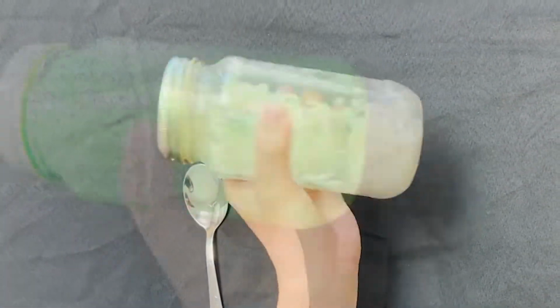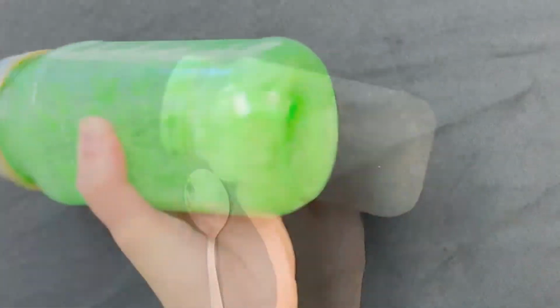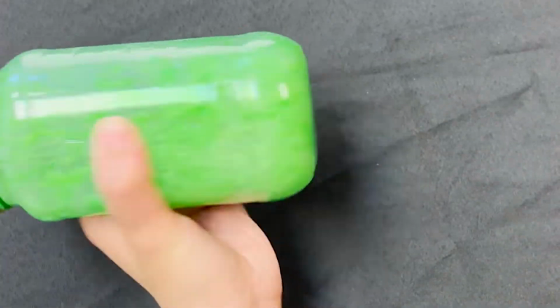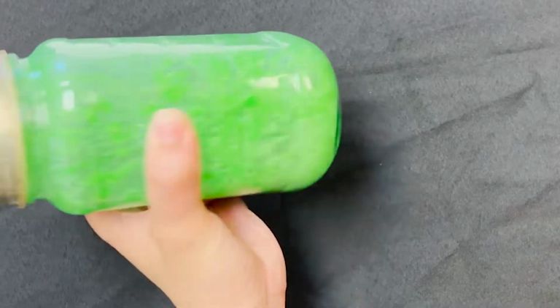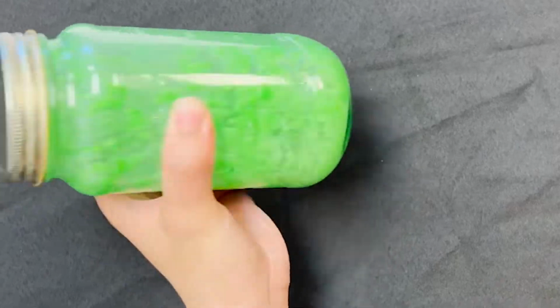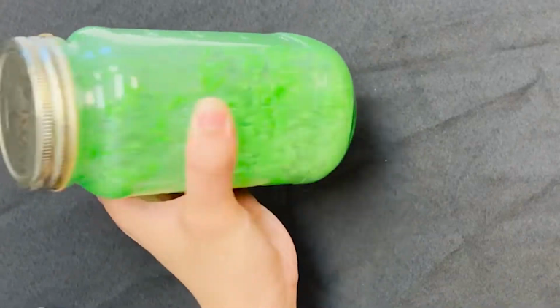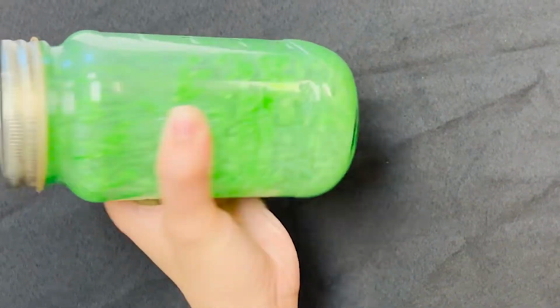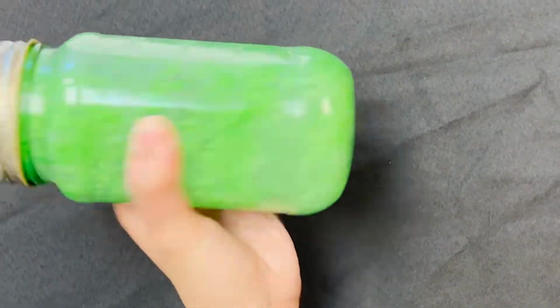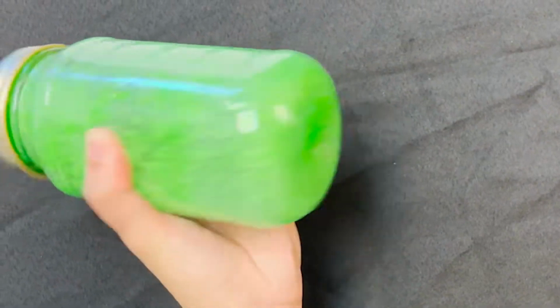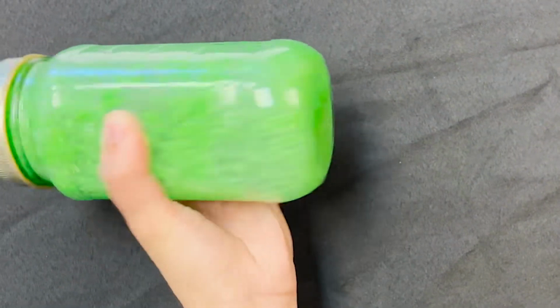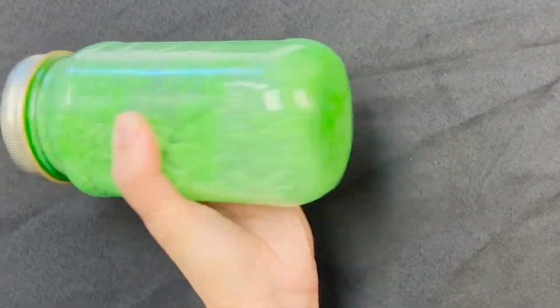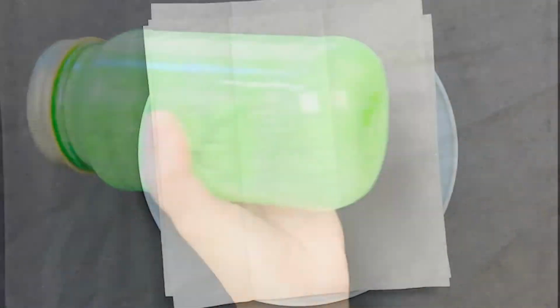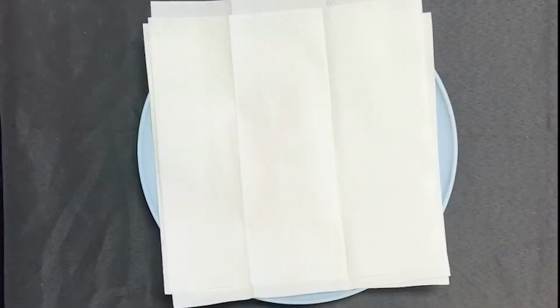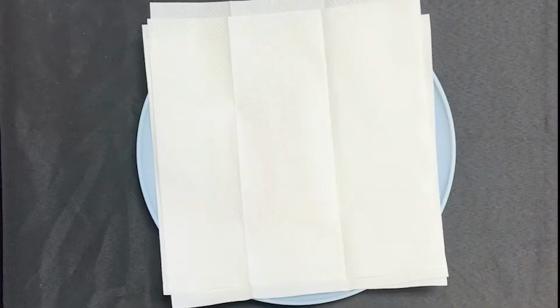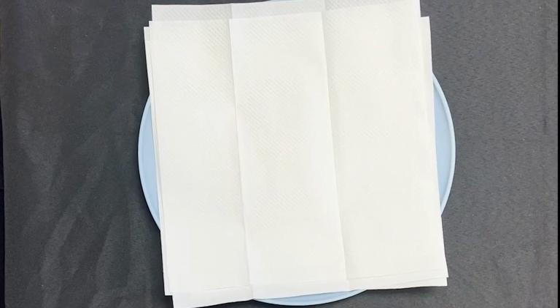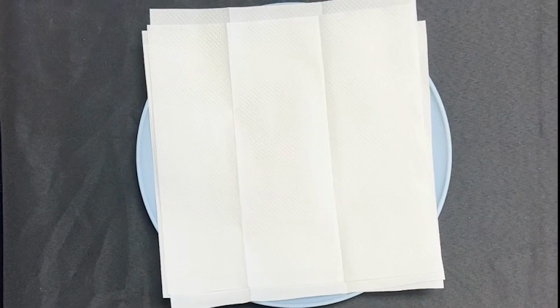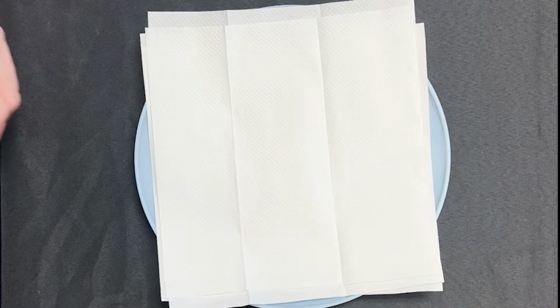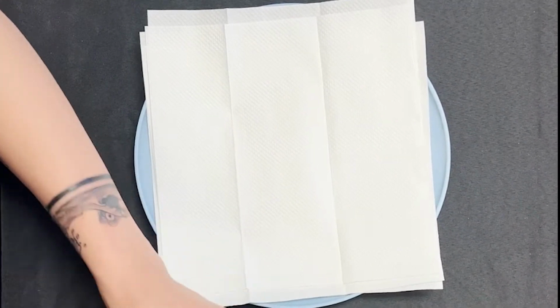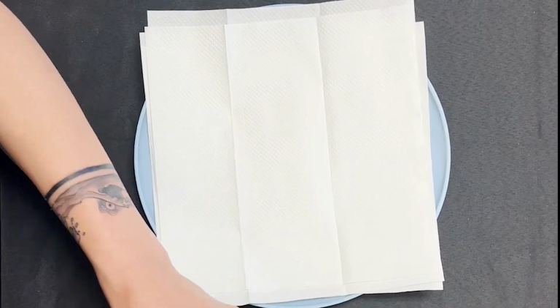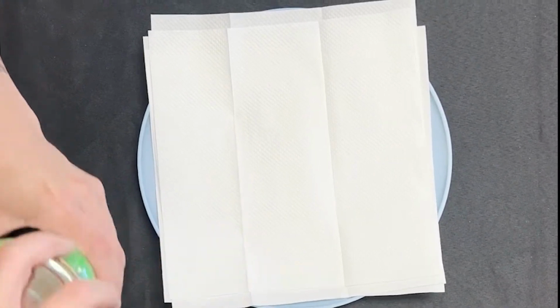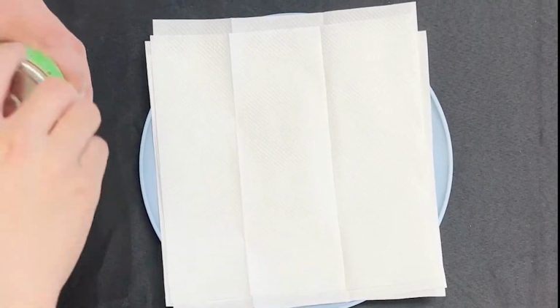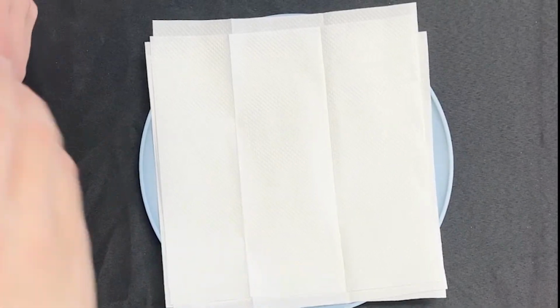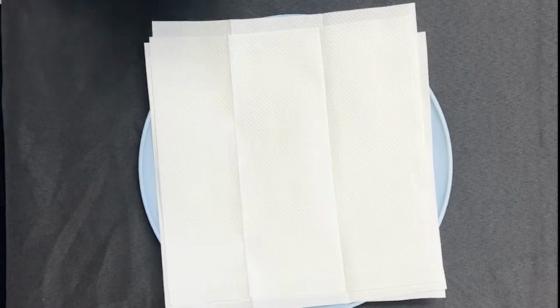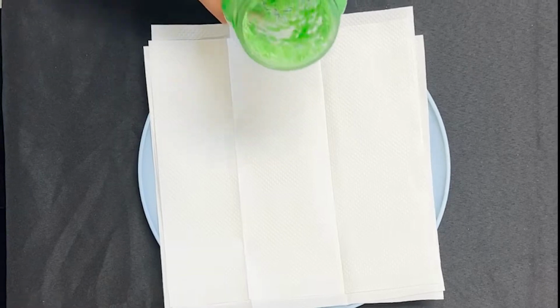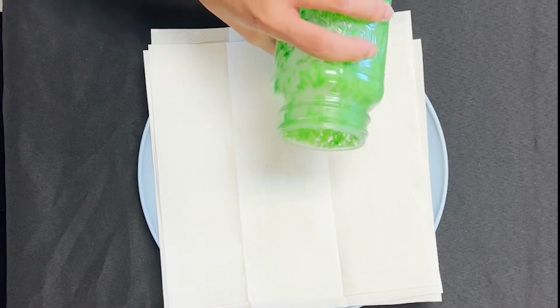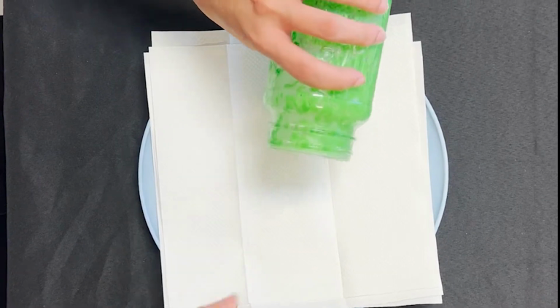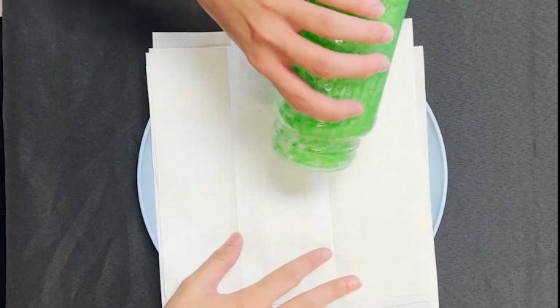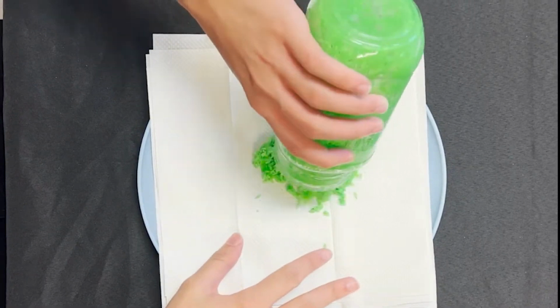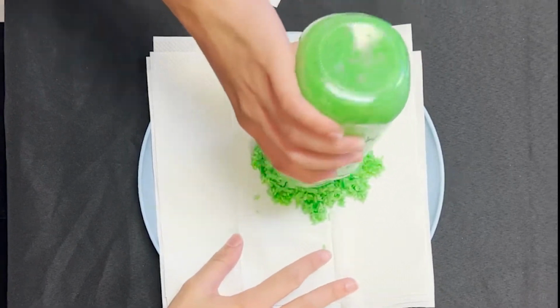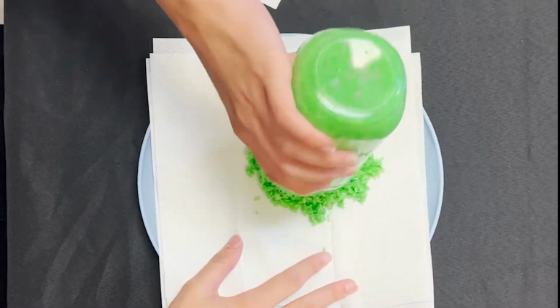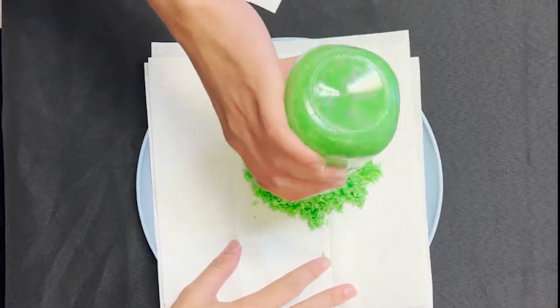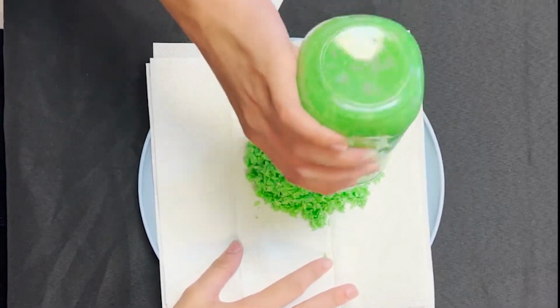Place it. You can use a colander to drain any excess water left over. Pour the rice on a paper towel and let it dry overnight.